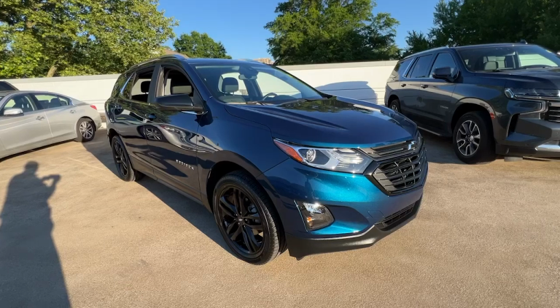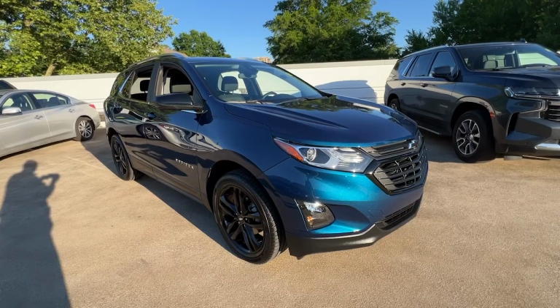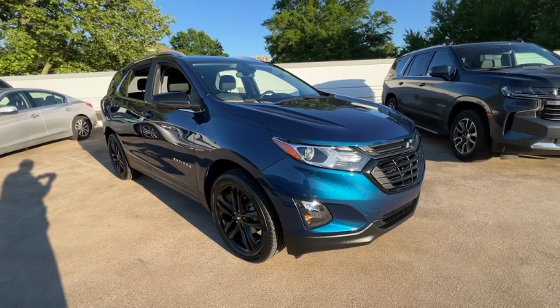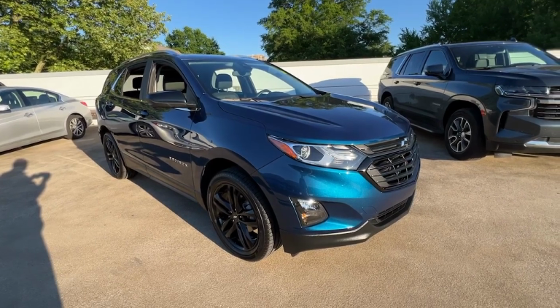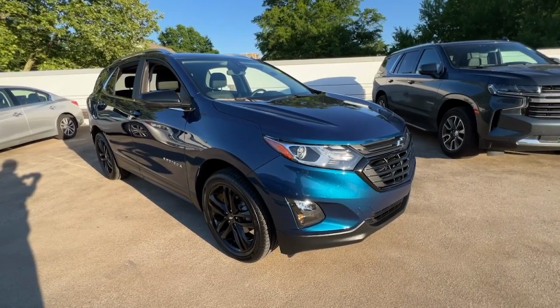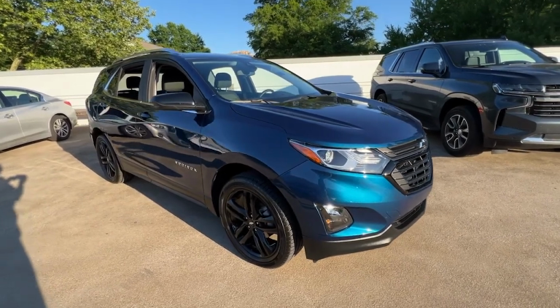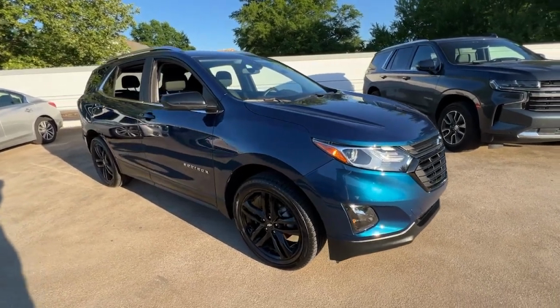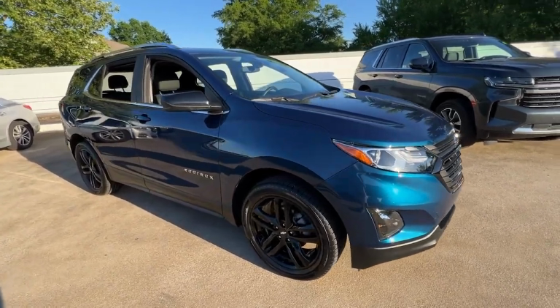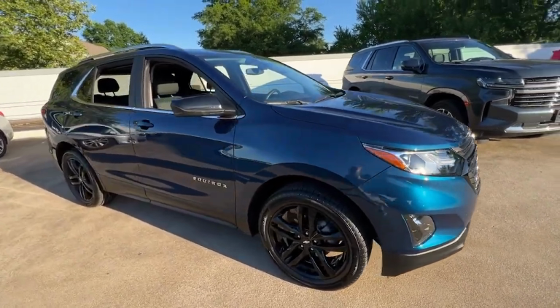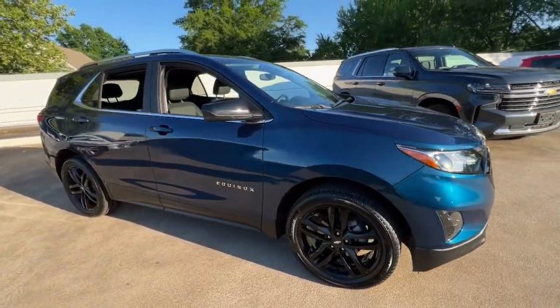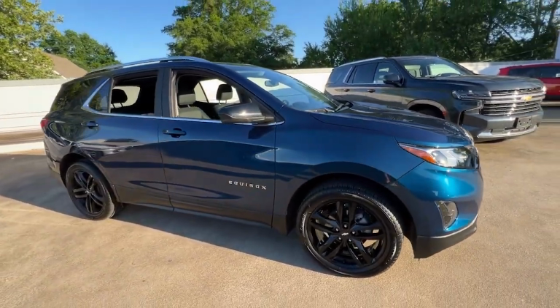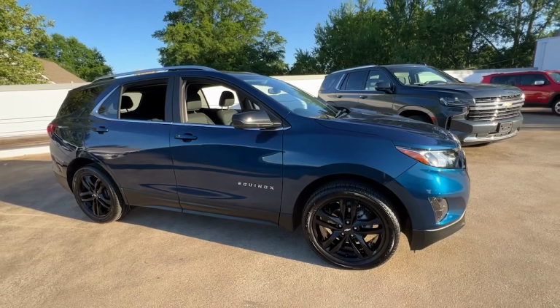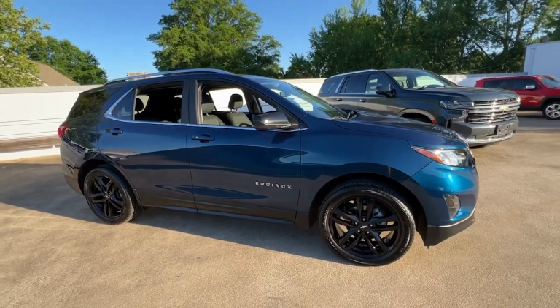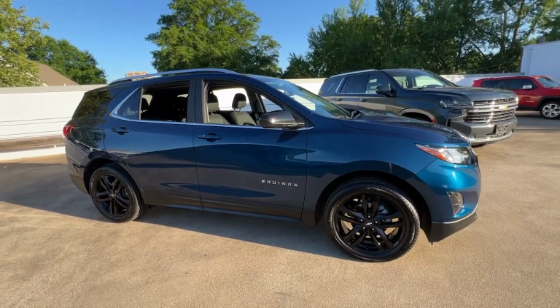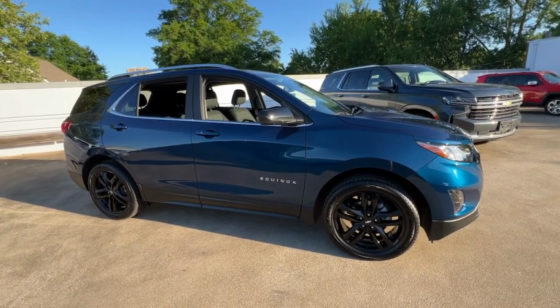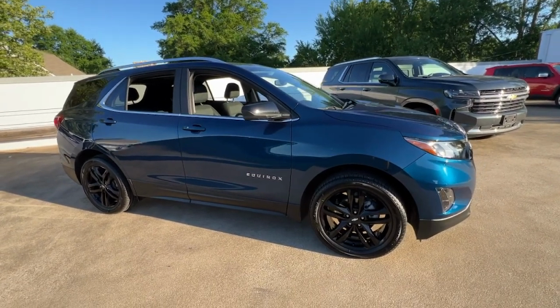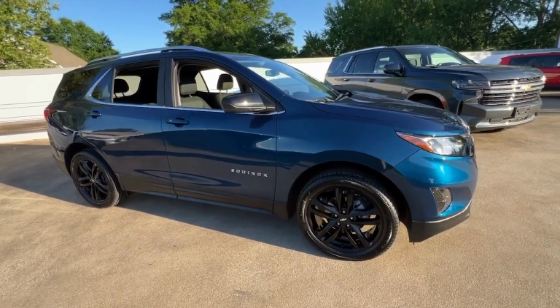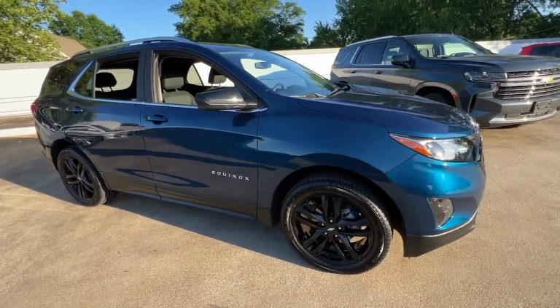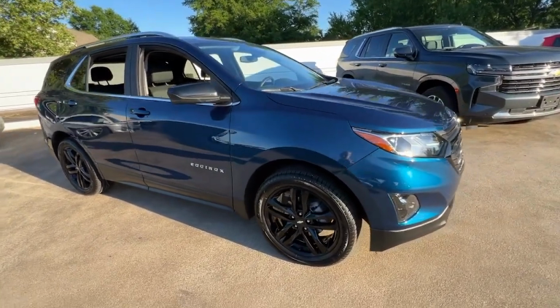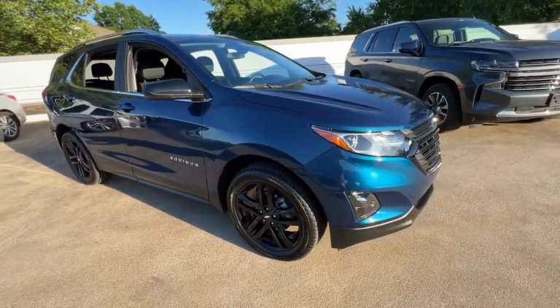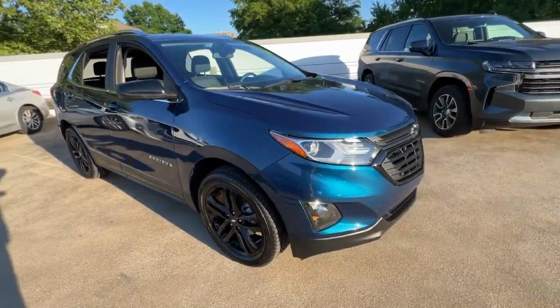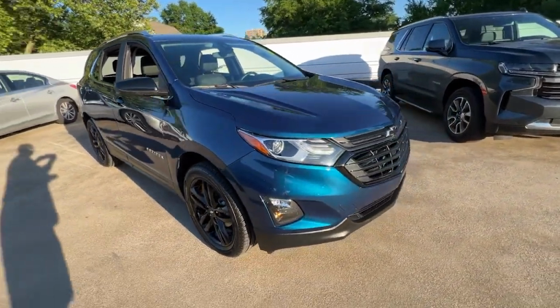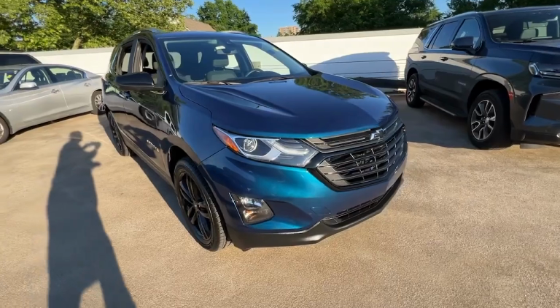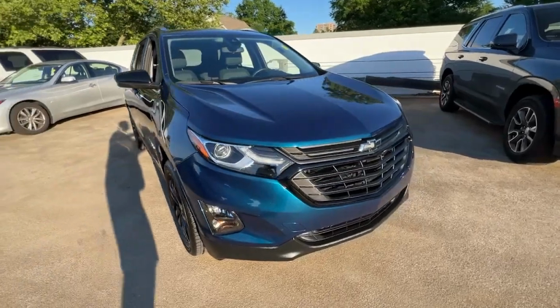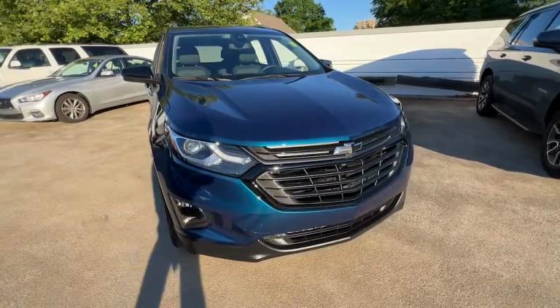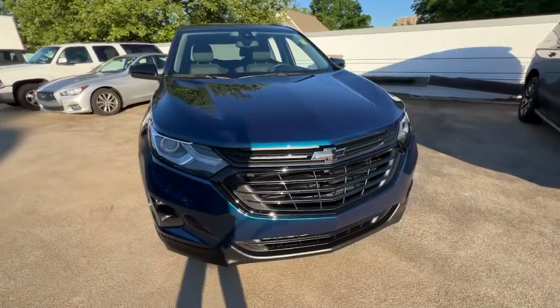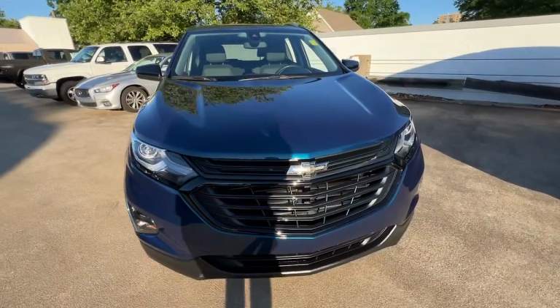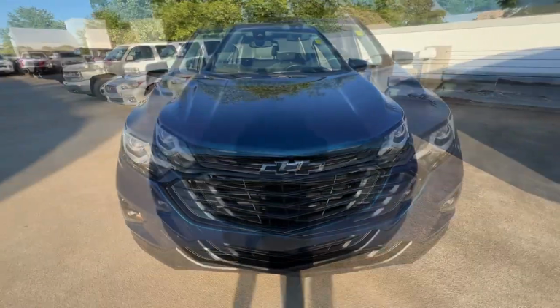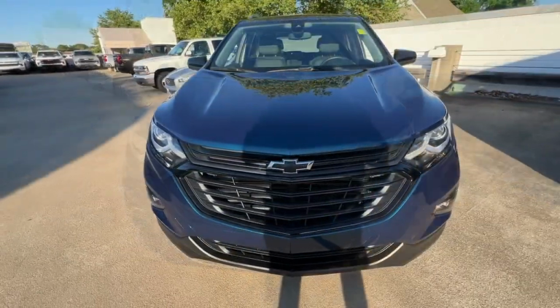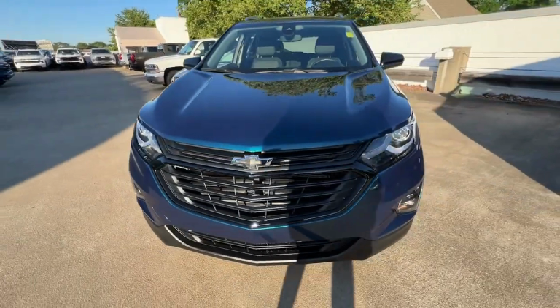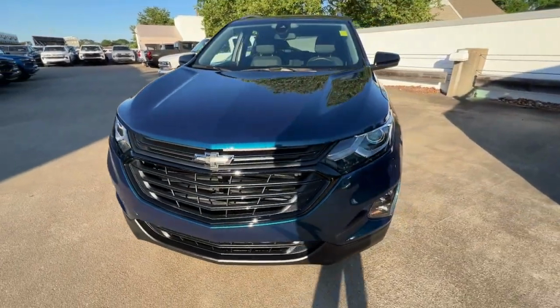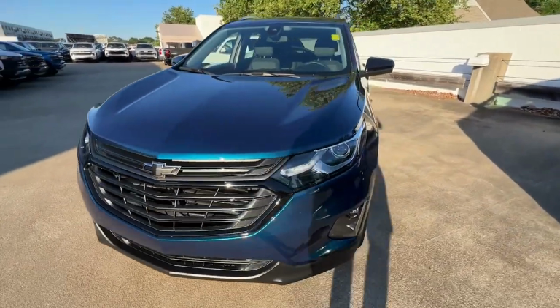You're gonna love the 2021 Chevrolet Equinox. This vehicle is an outstanding buy with fewer than 5,000 miles on the odometer. The Chevrolet Equinox, the small SUV with a big spirit of adventure.